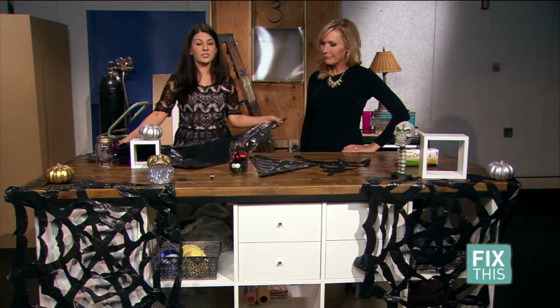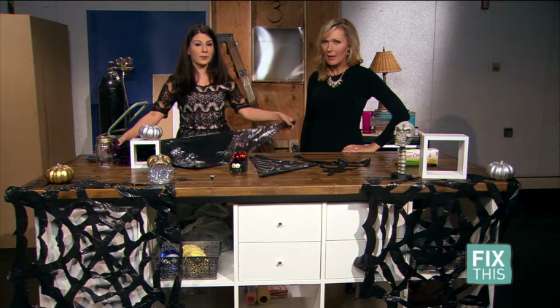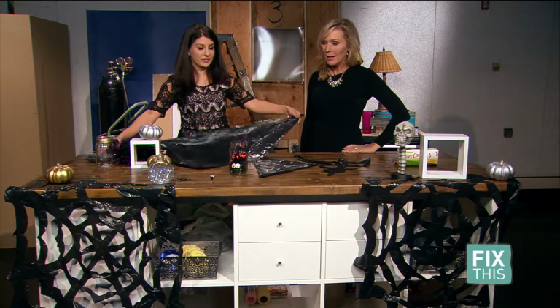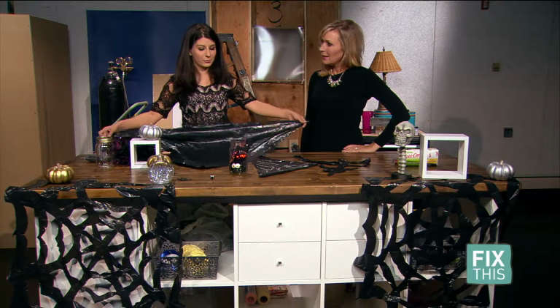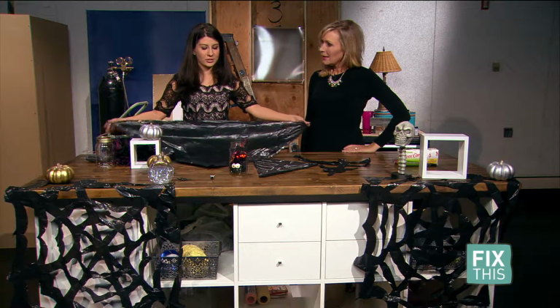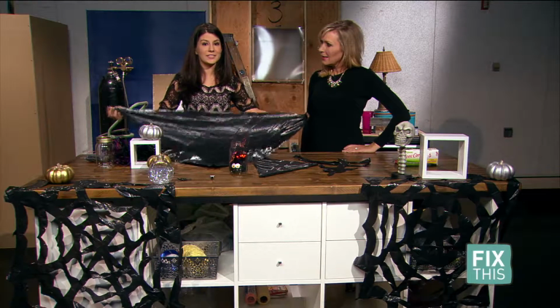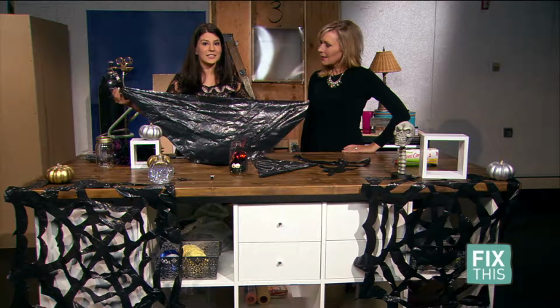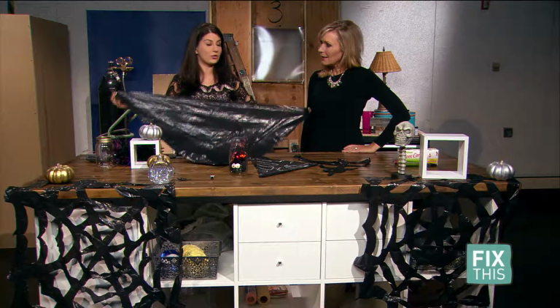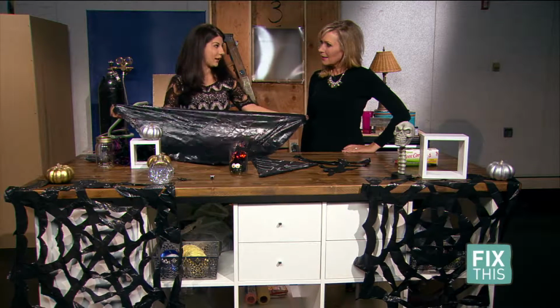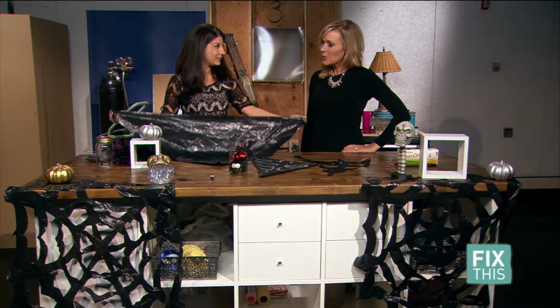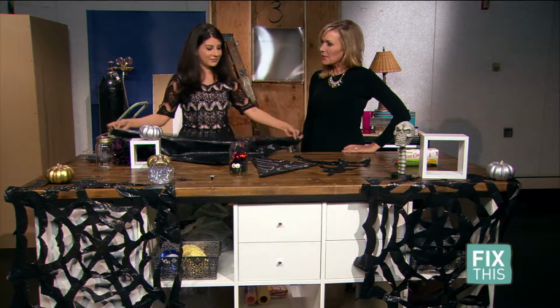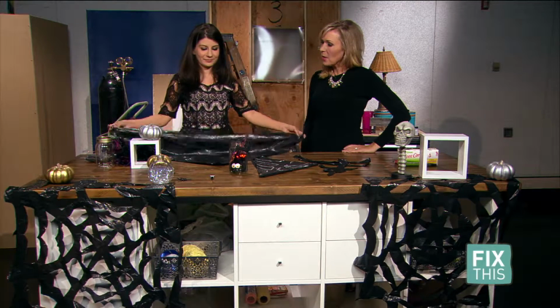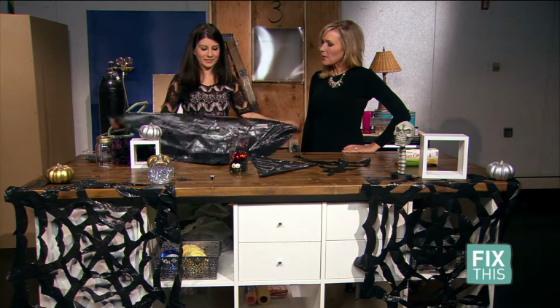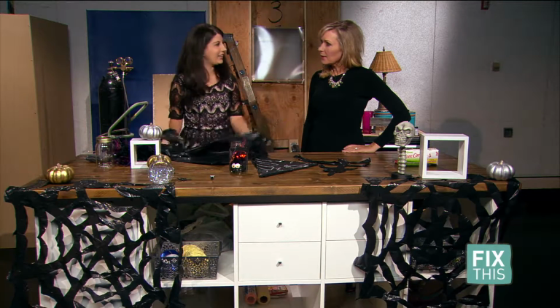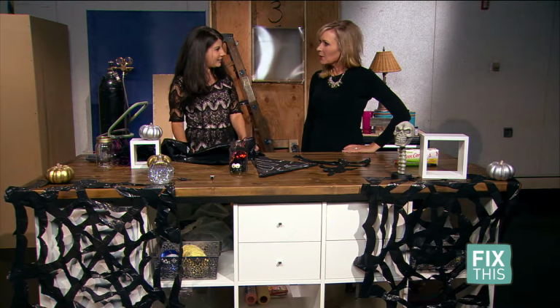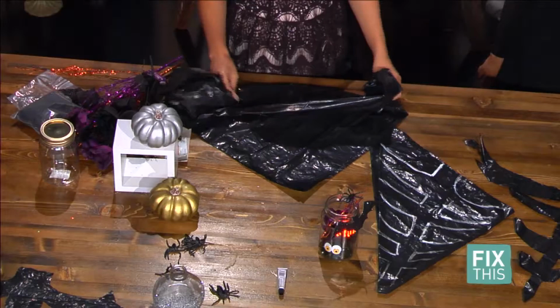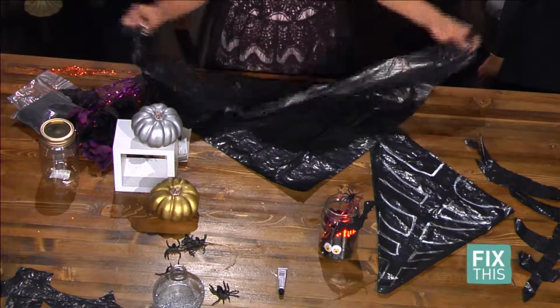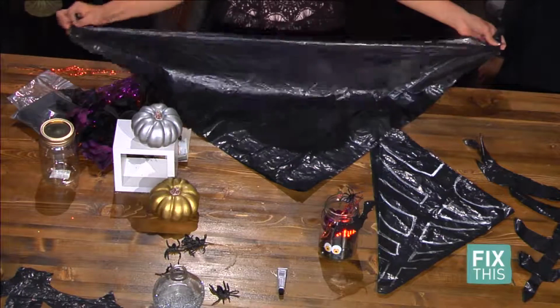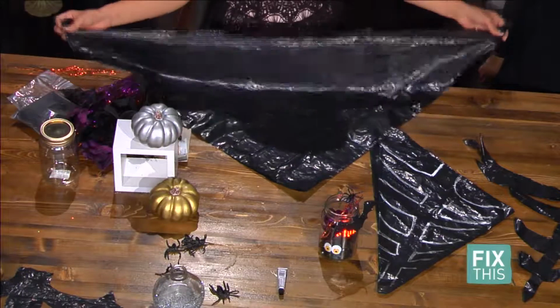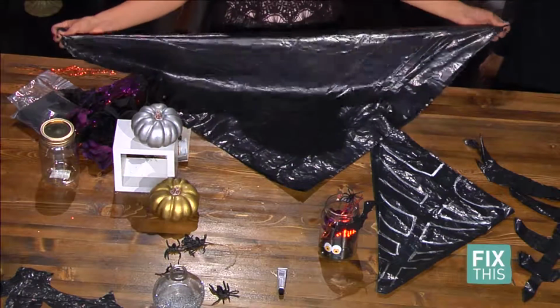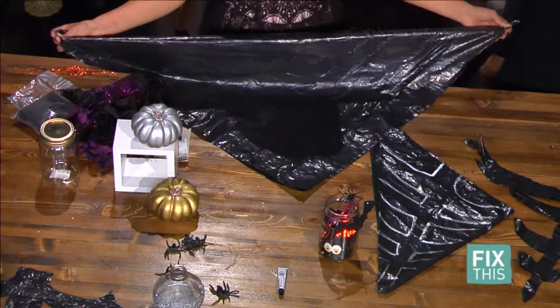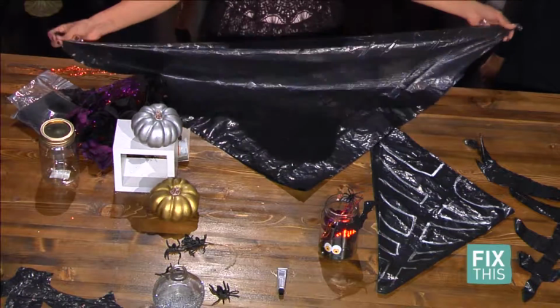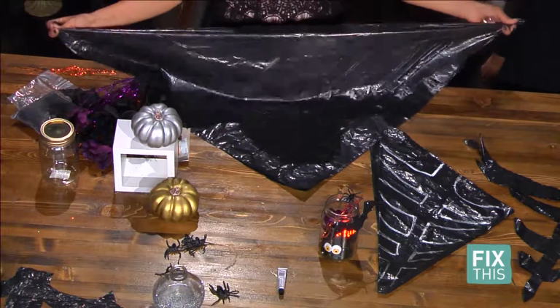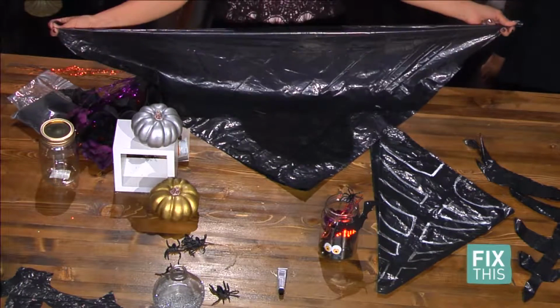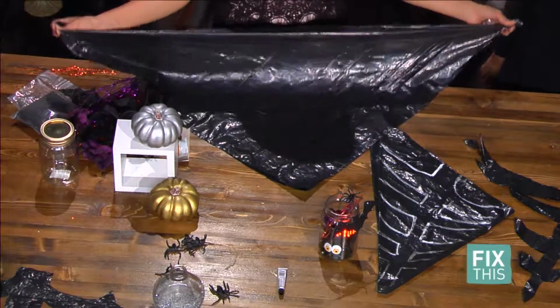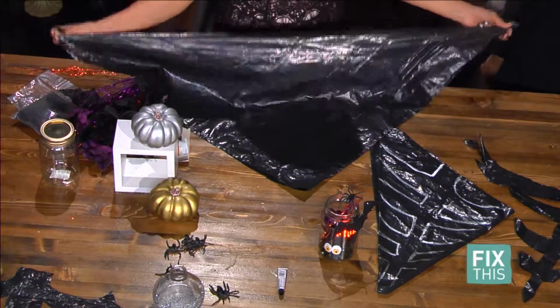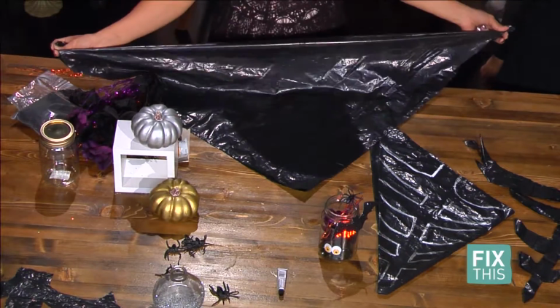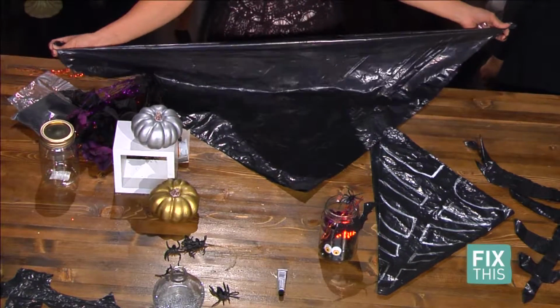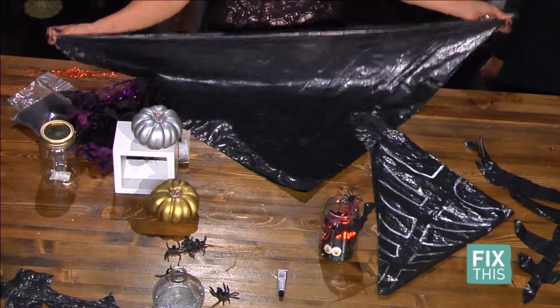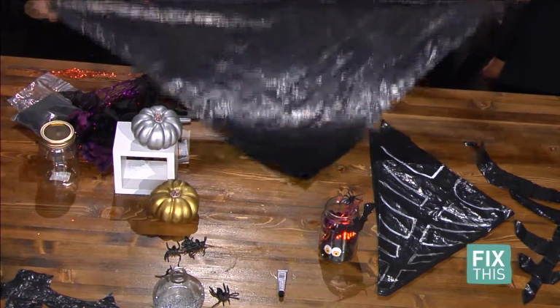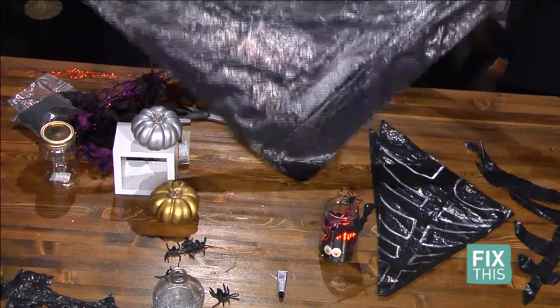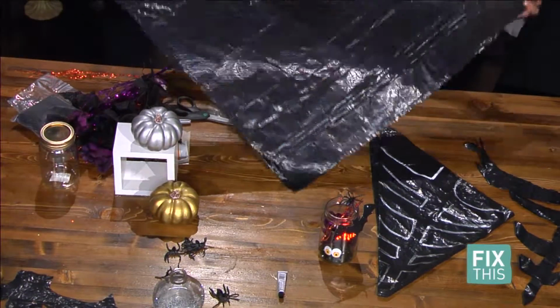So to start with this first project, you just need a trash bag, which is really simple. Chances are you have this at home — at least I hope you have this at home.